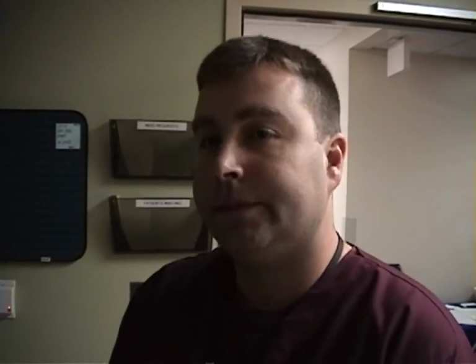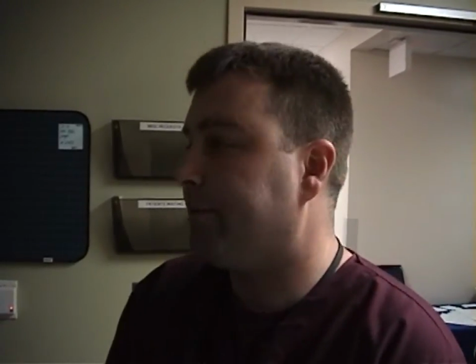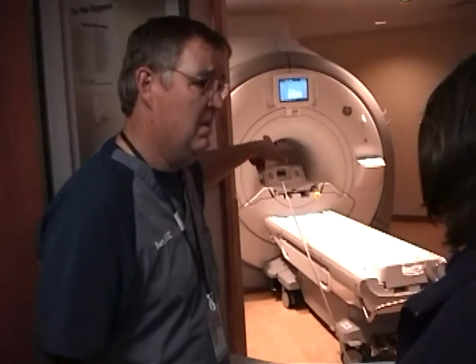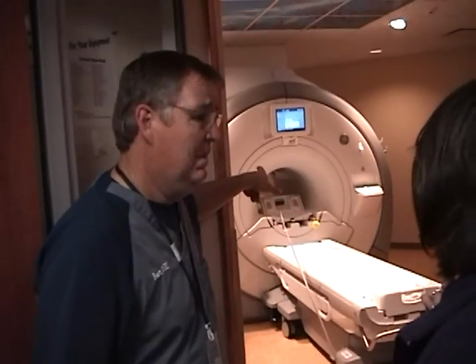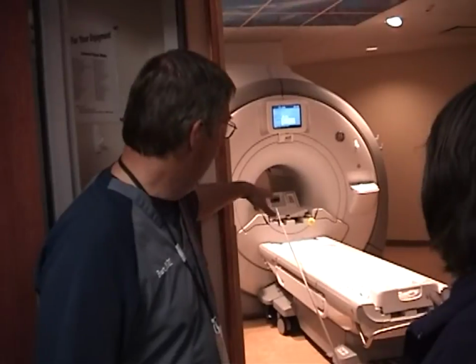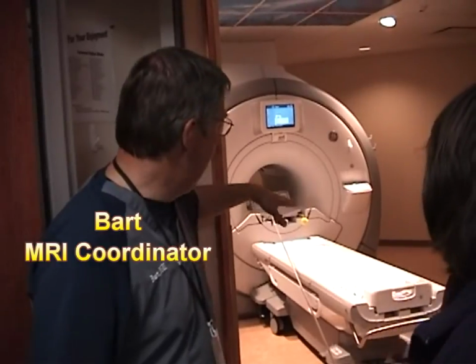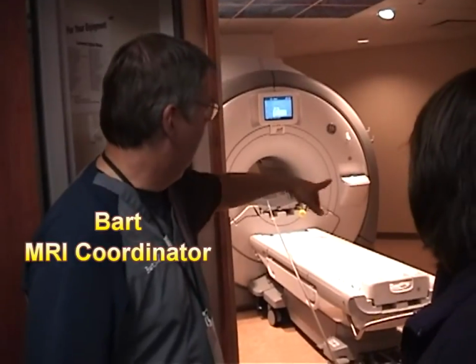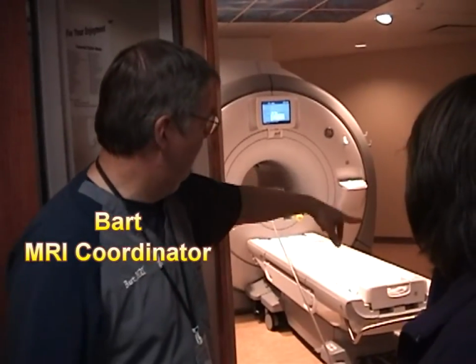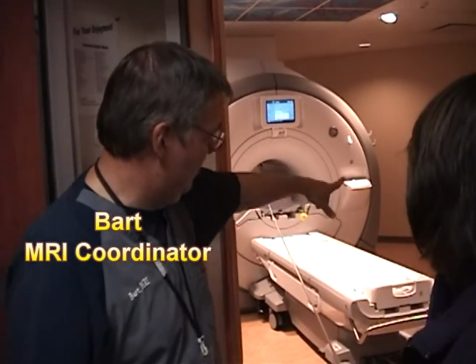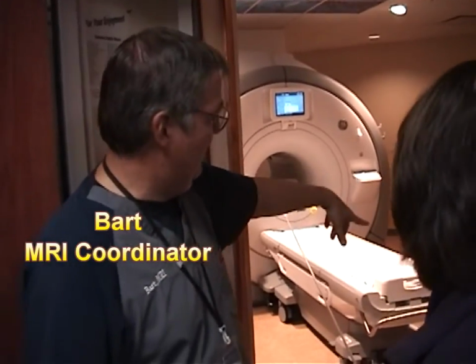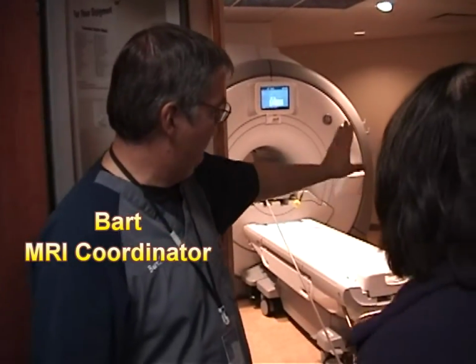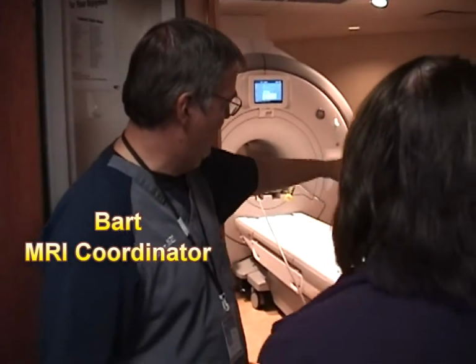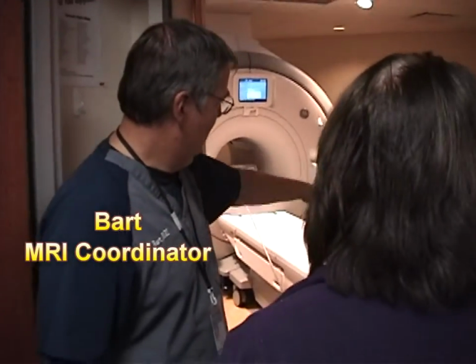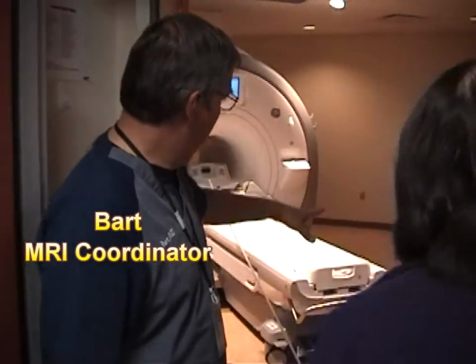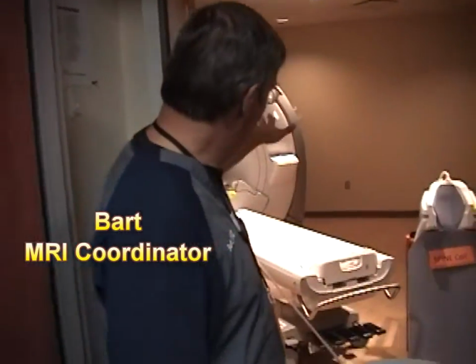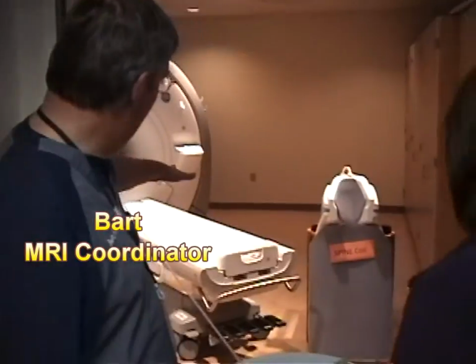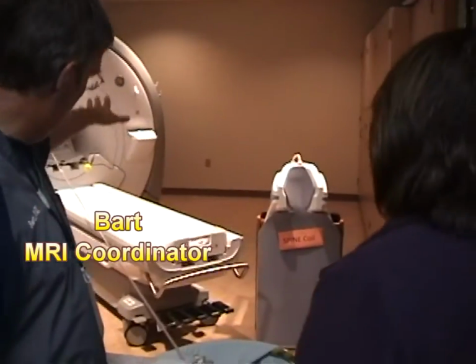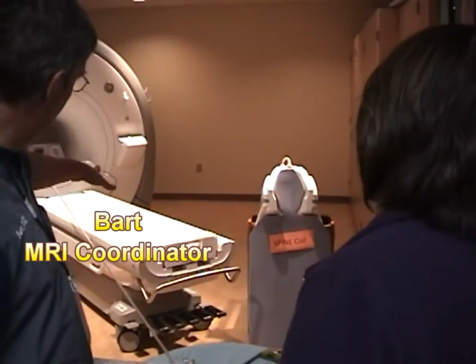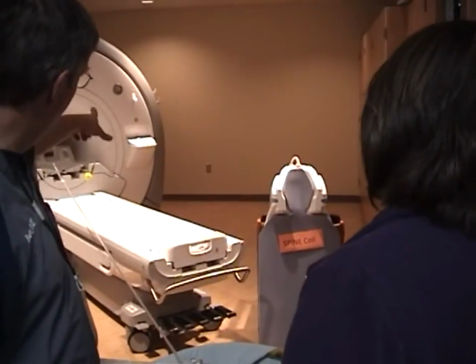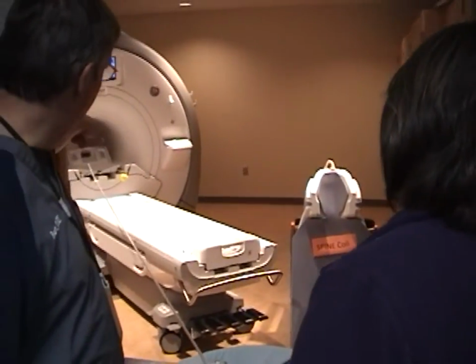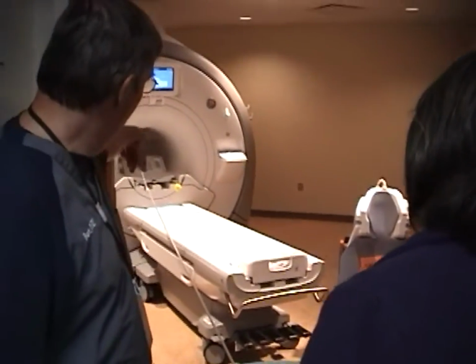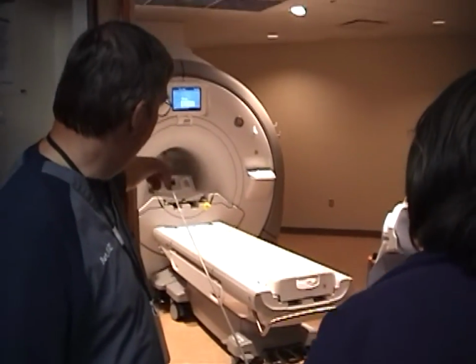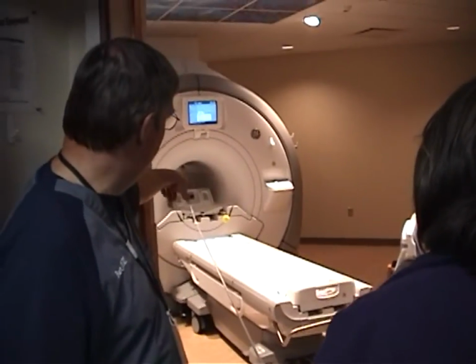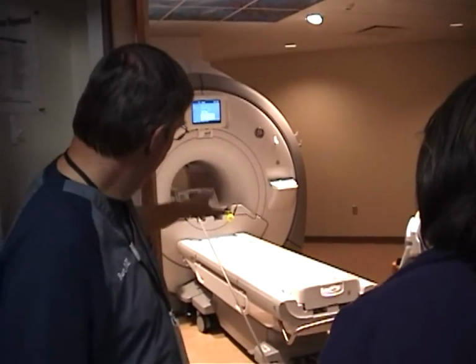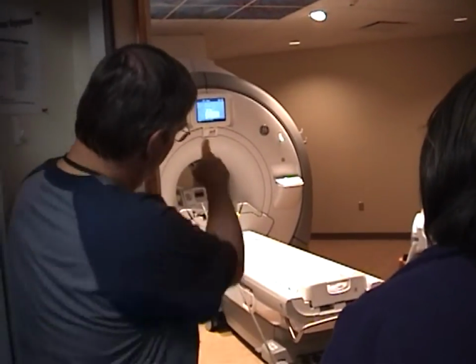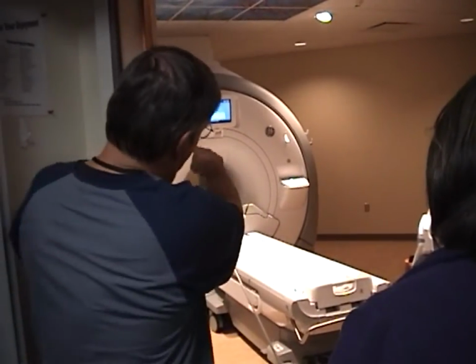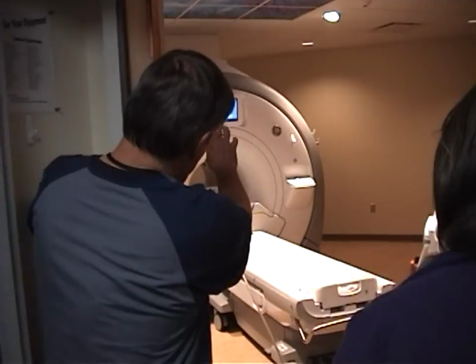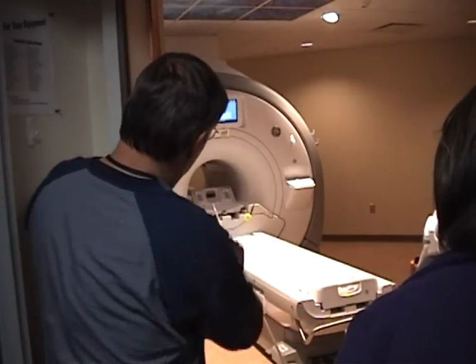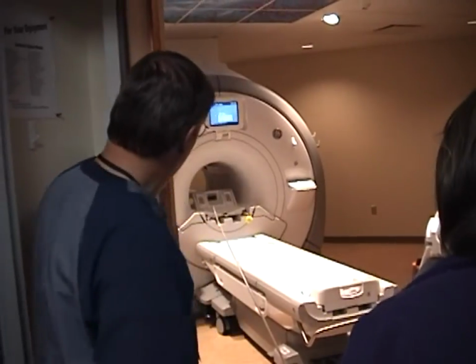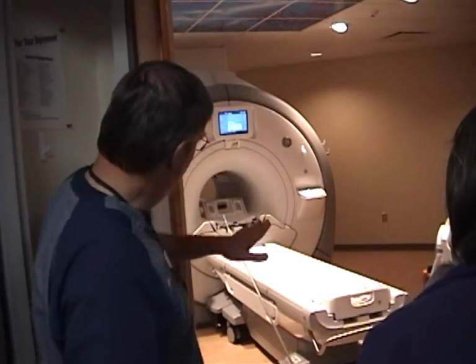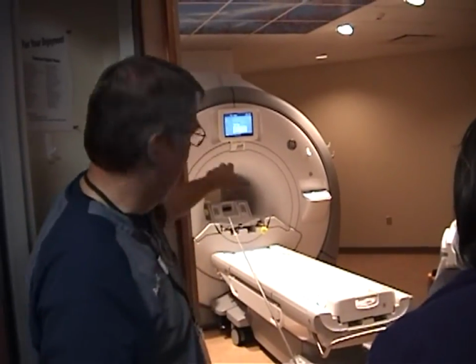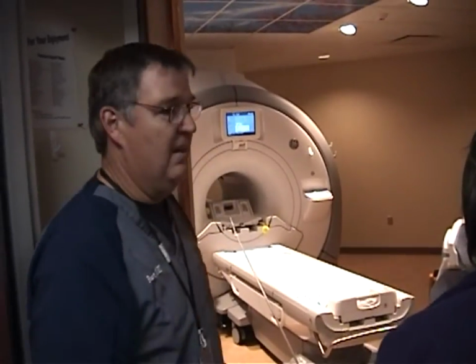We can cut down scan times and get the same images we could at other facilities in half the time. So you'd lay on the table — if we were doing your spine, you'd be laying on the spine coil. You'd lay on the spine coil on the table, and it would raise up and hook to the scanner, and then pull you in.